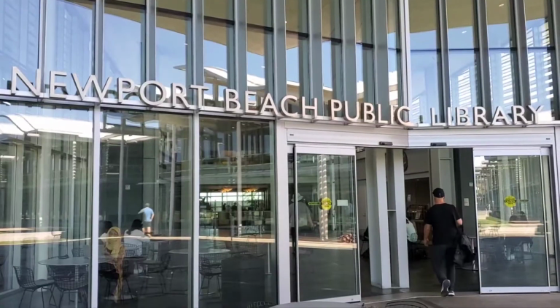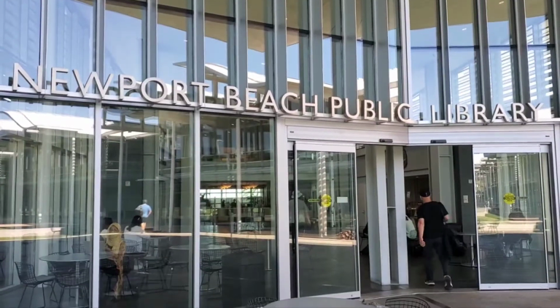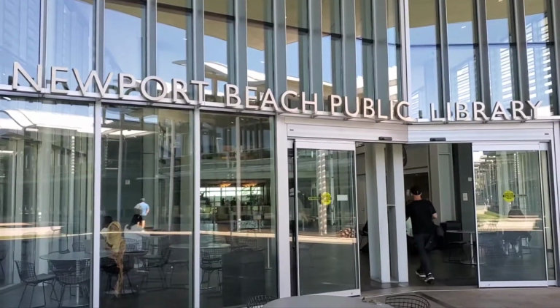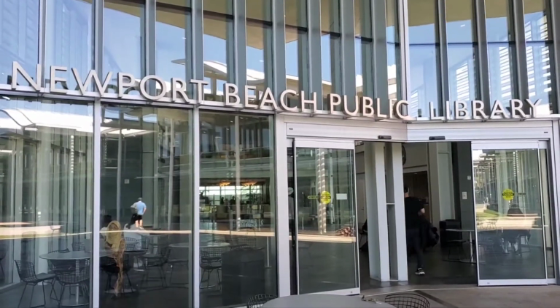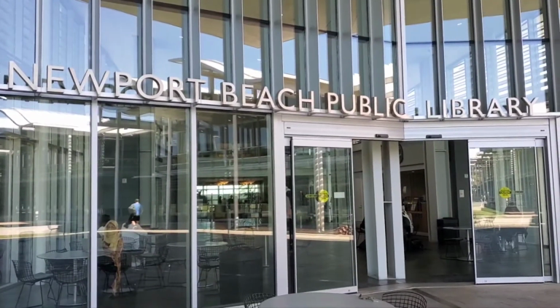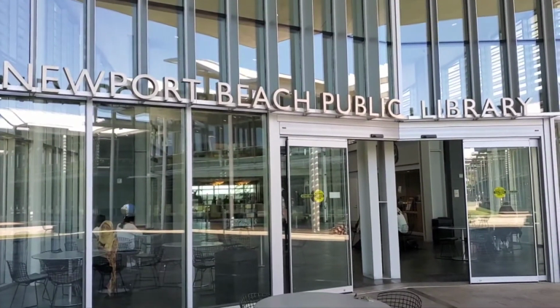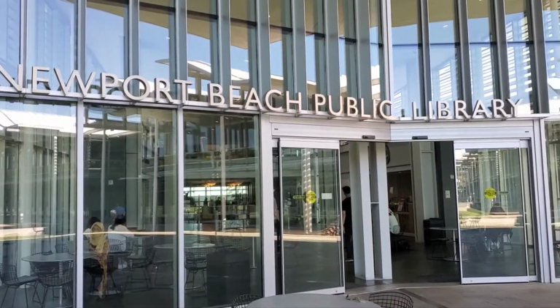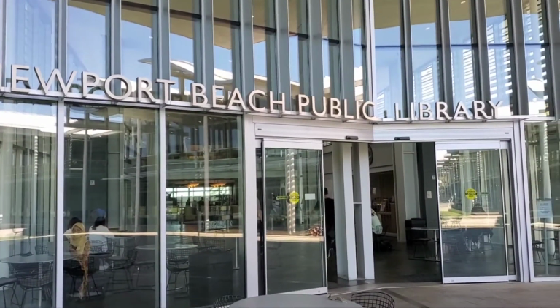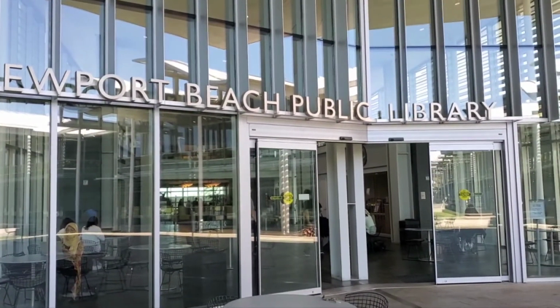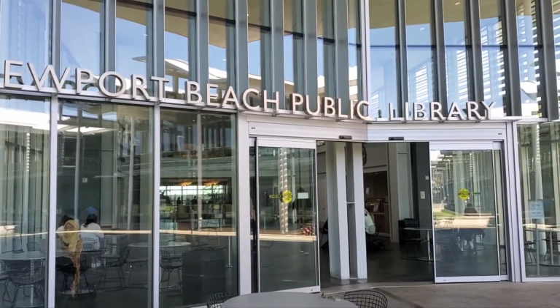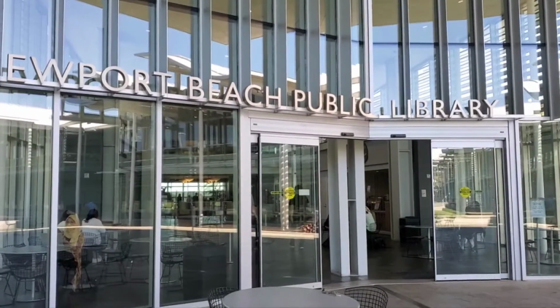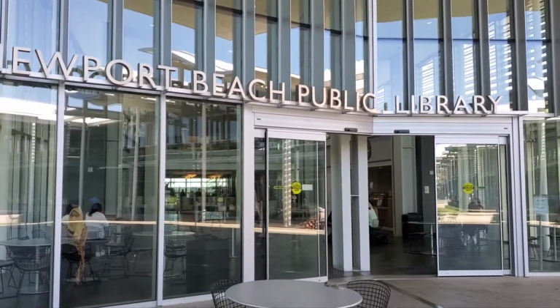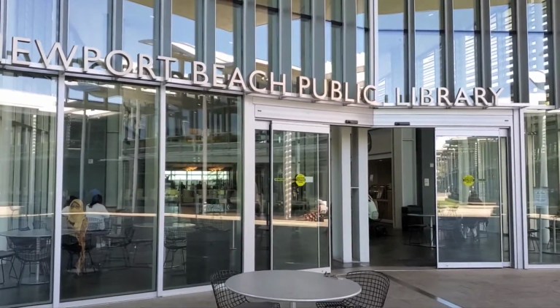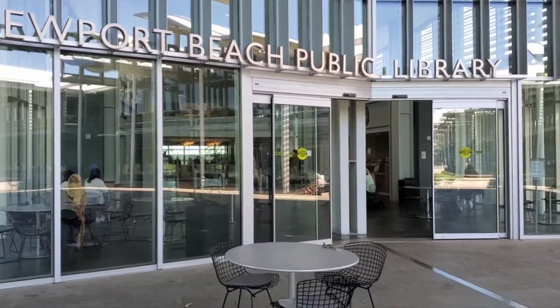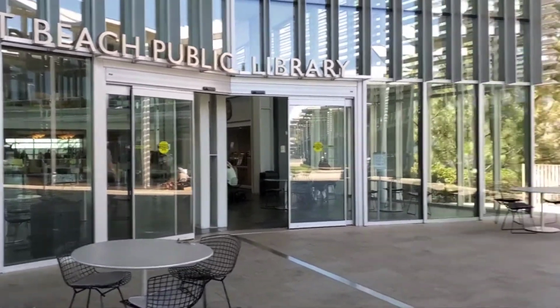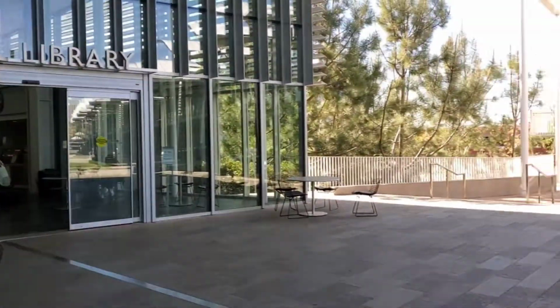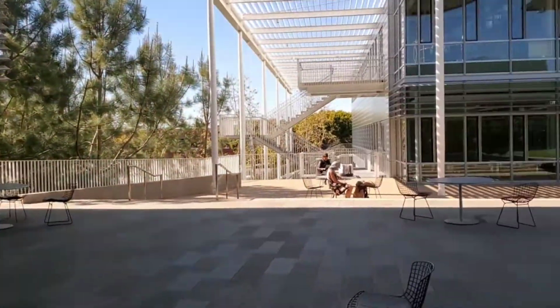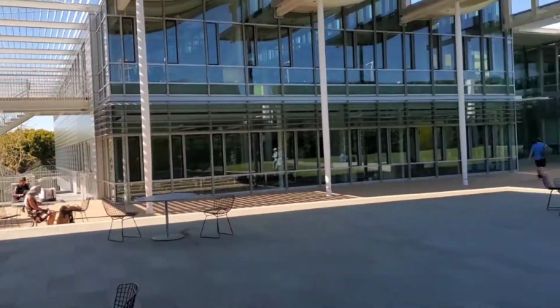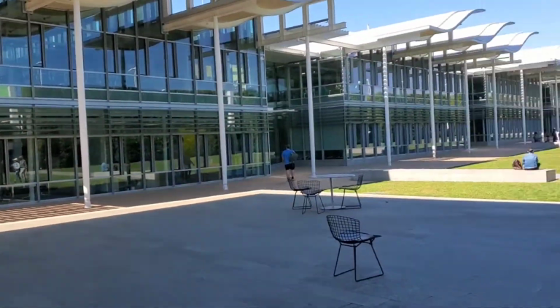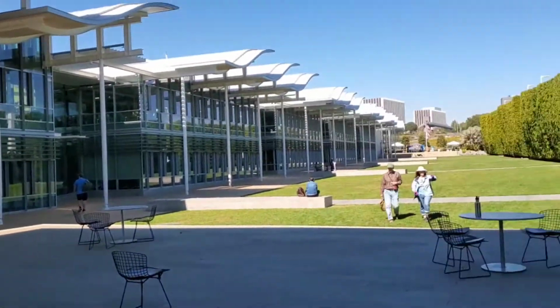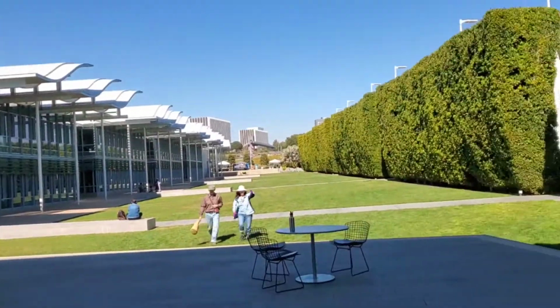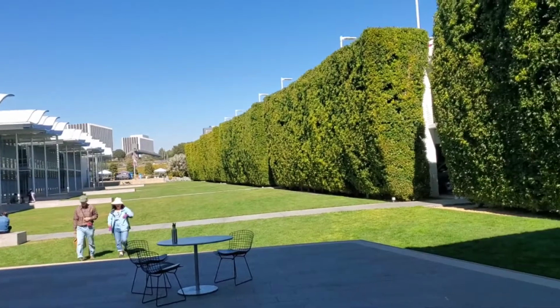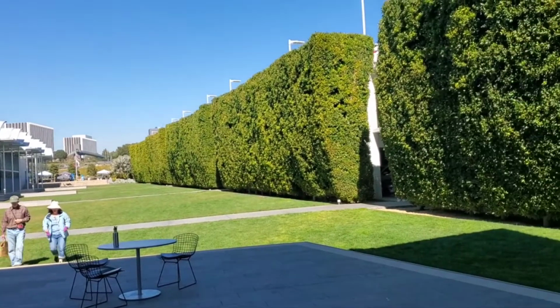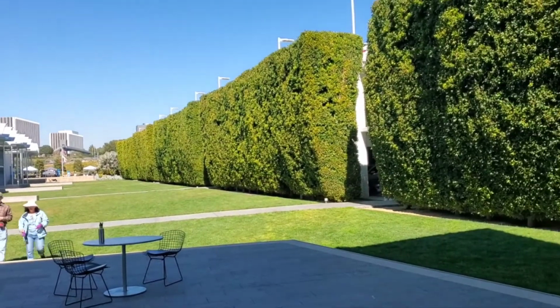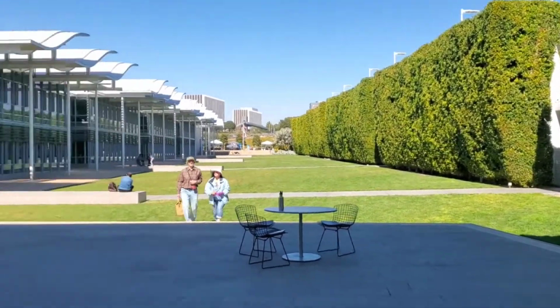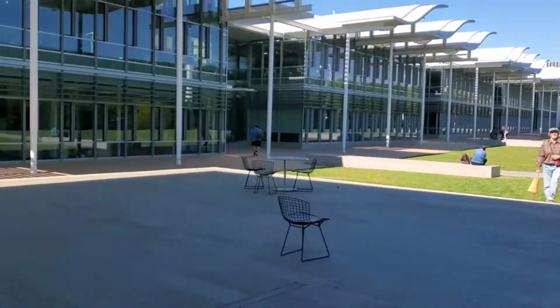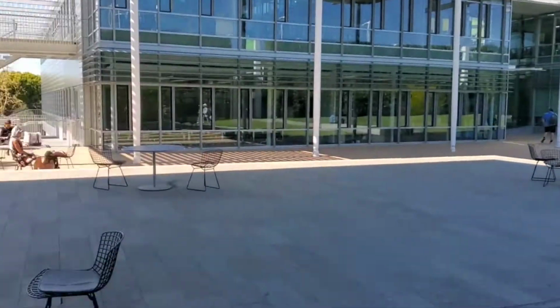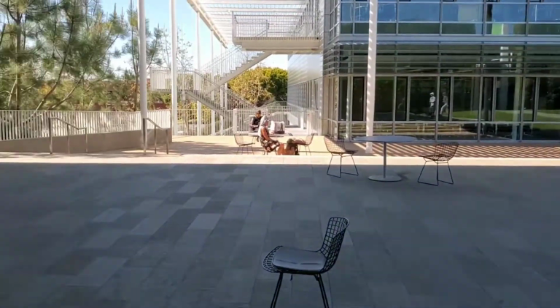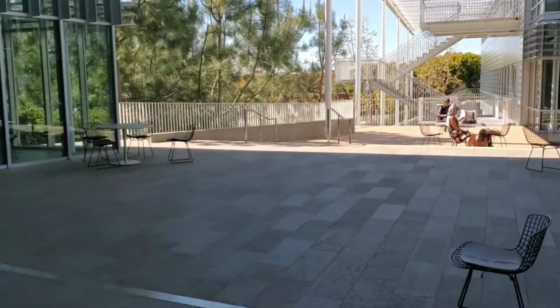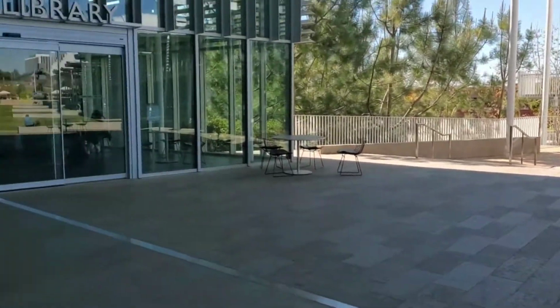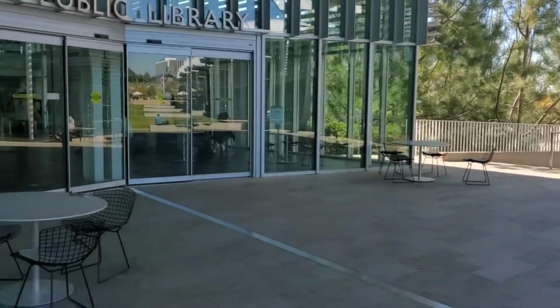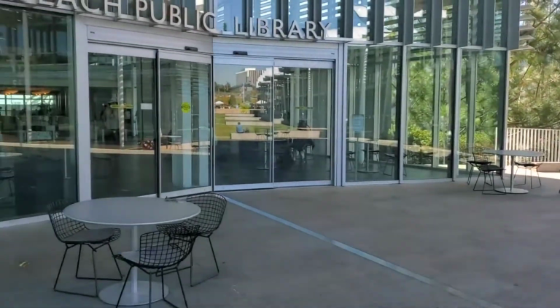Here's another entrance to the Newport Beach Public Library. It's a very beautiful library, close to the ocean.